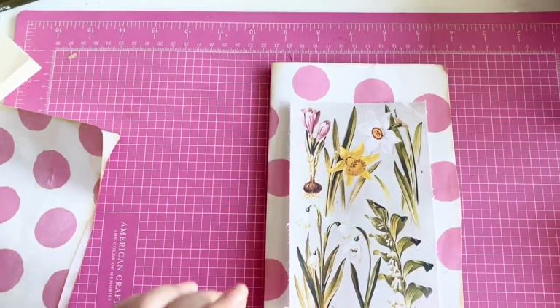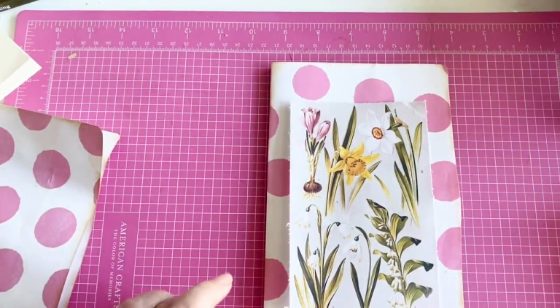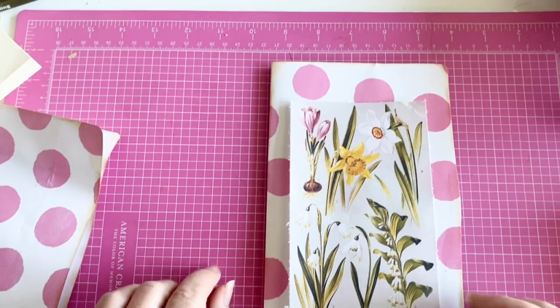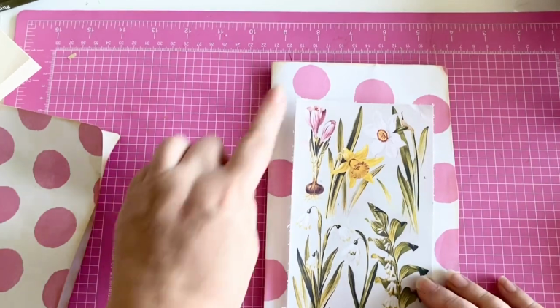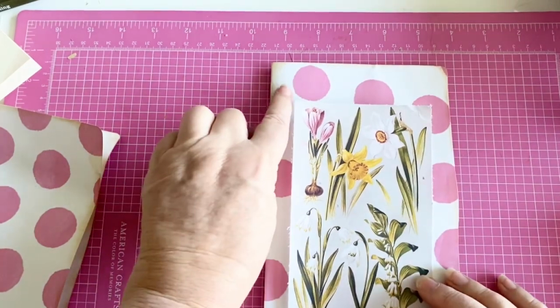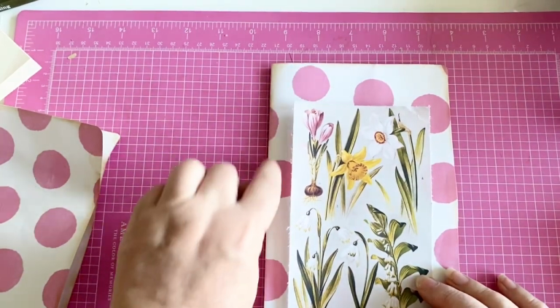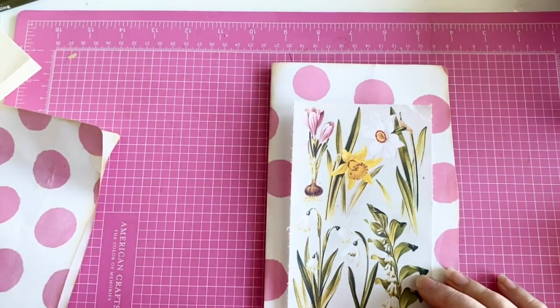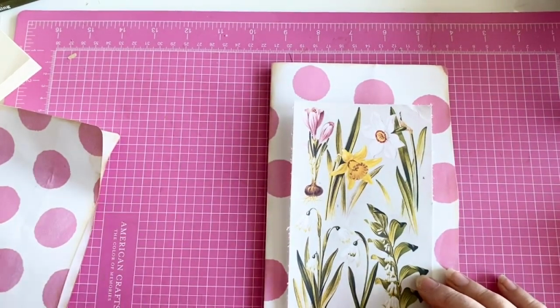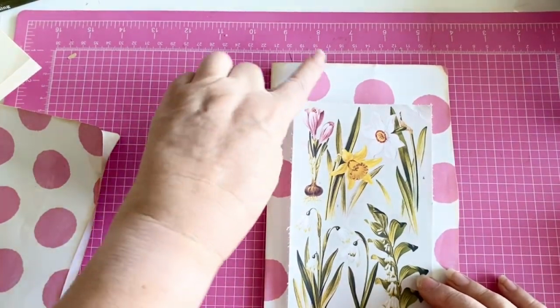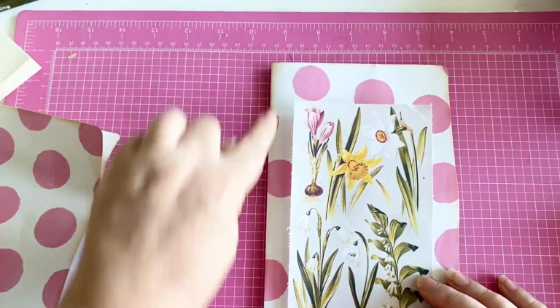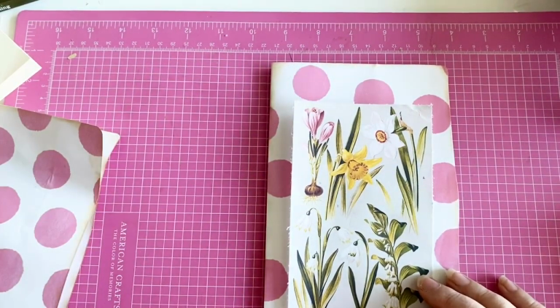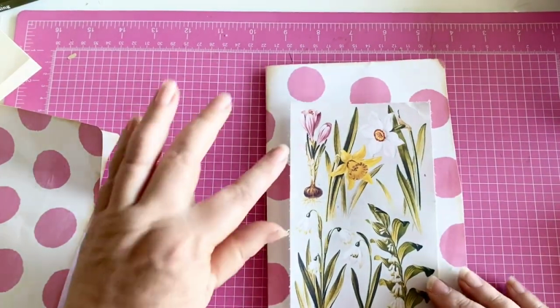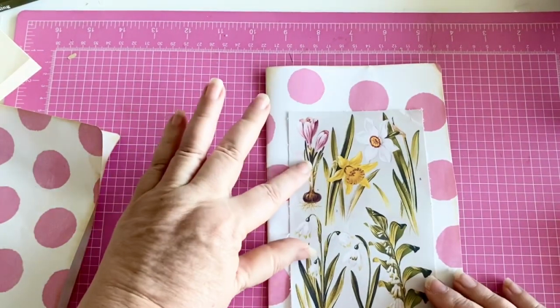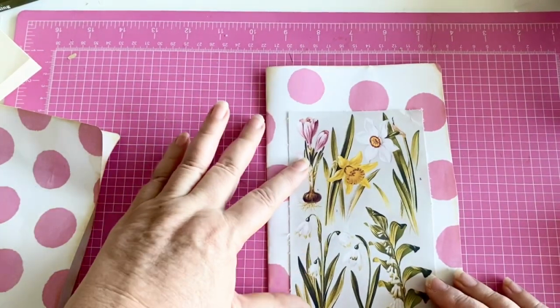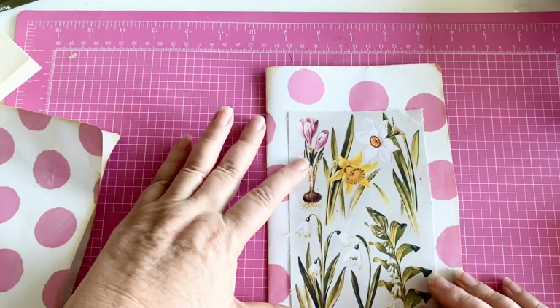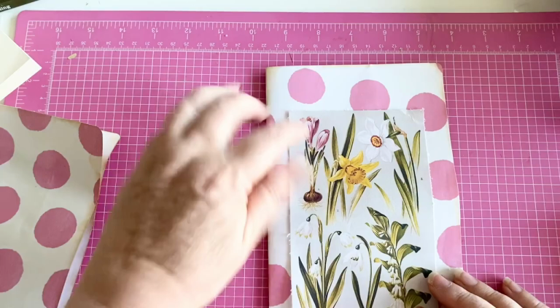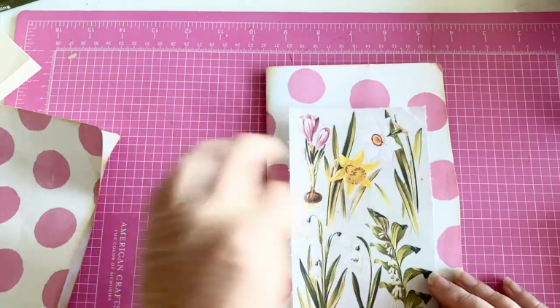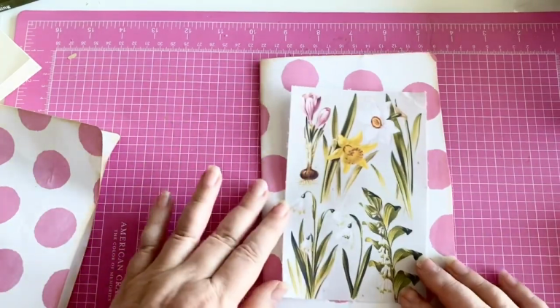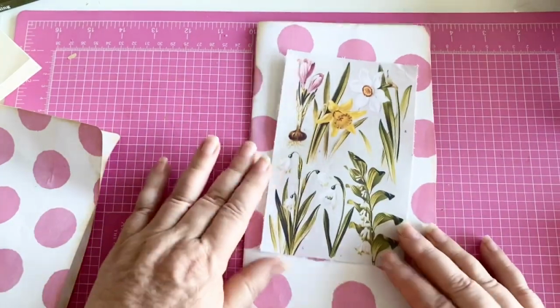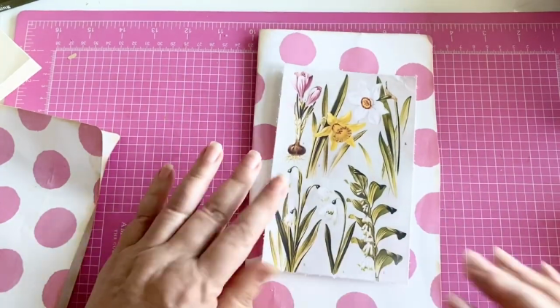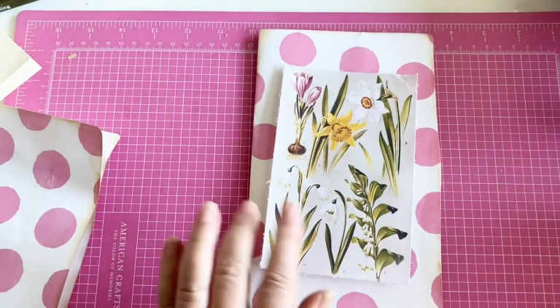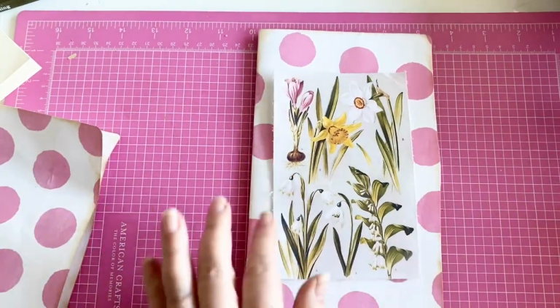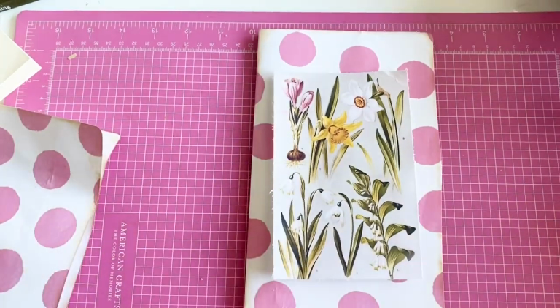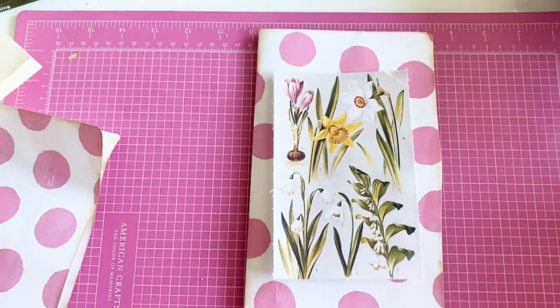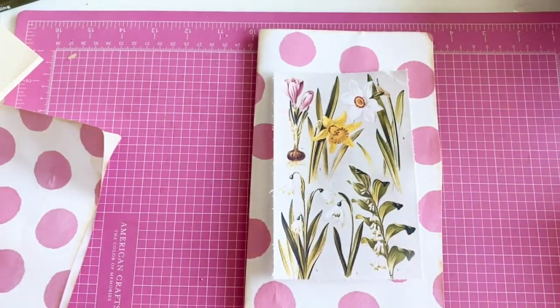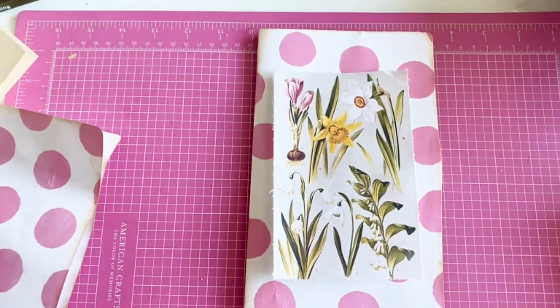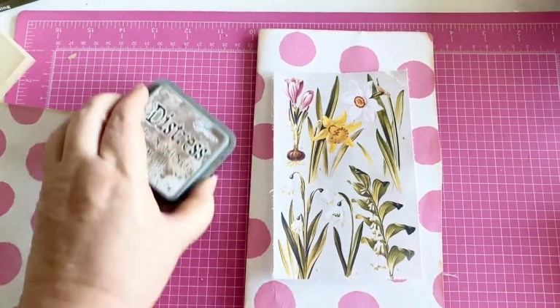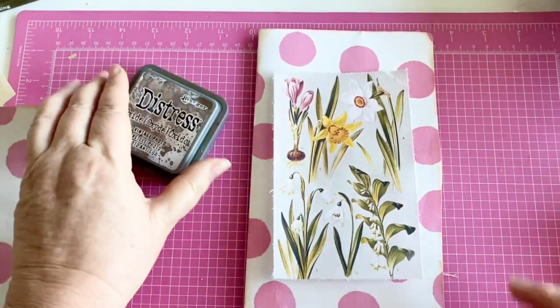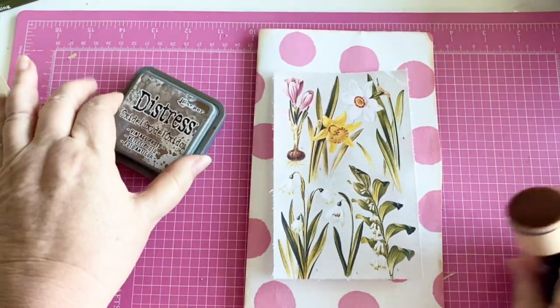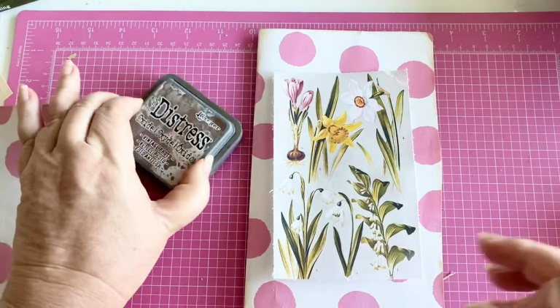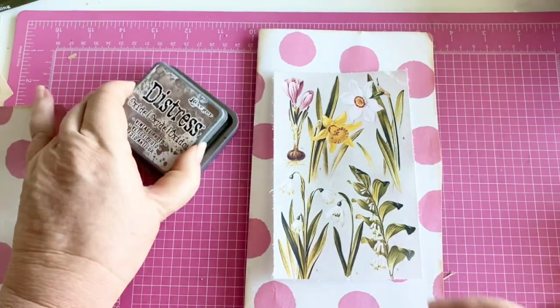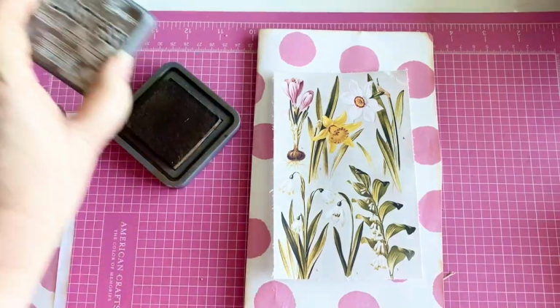I think what I want to do is maybe add in some book page here. I'm going to ink it and add in some book page, and then we'll see where we go next.